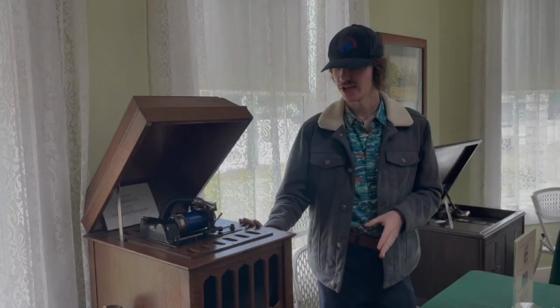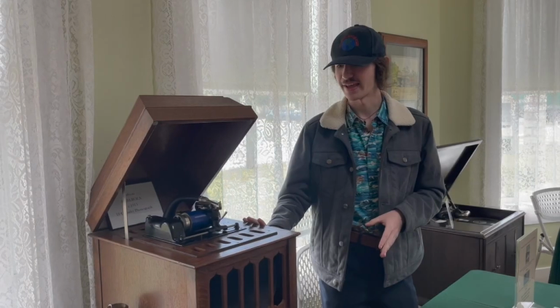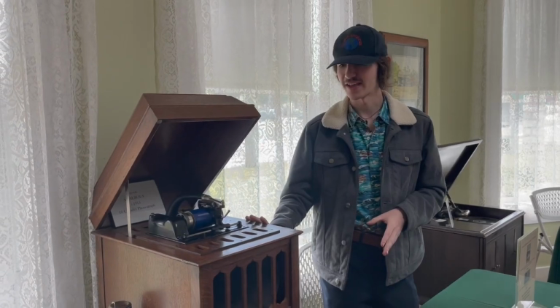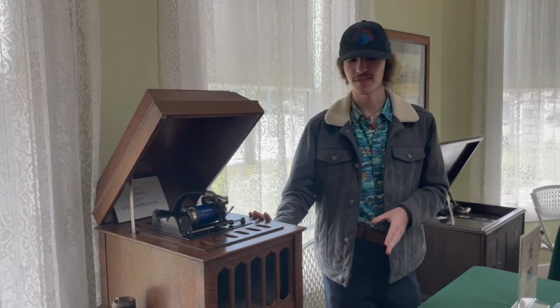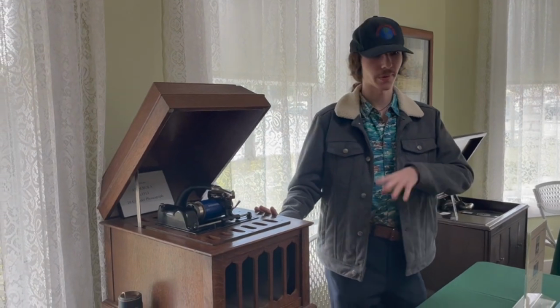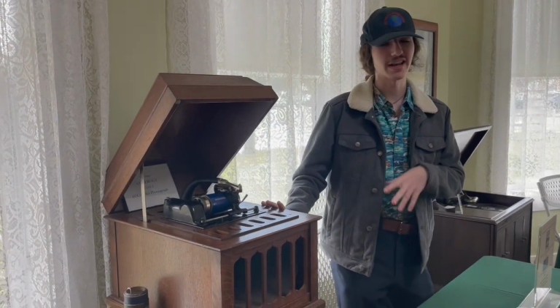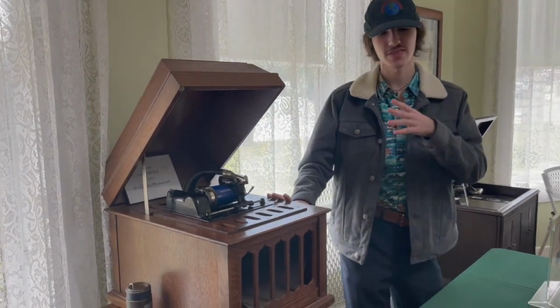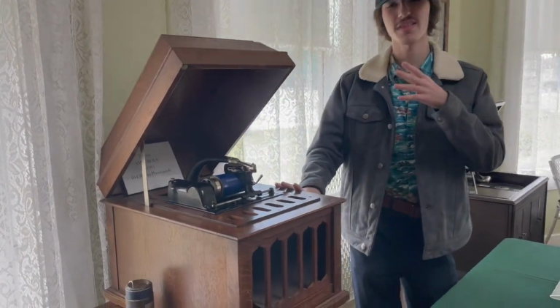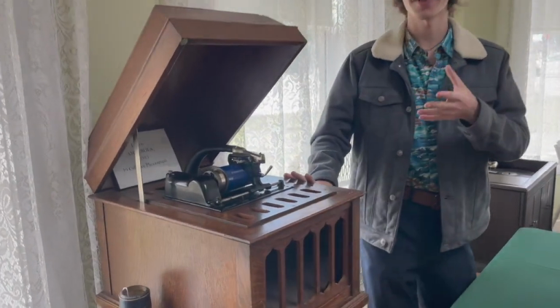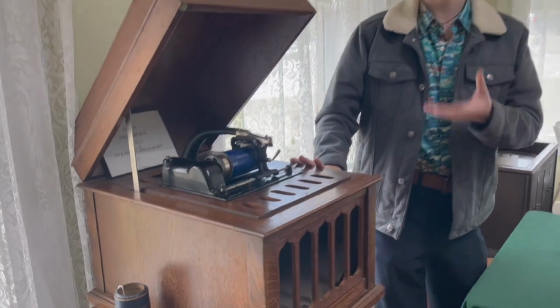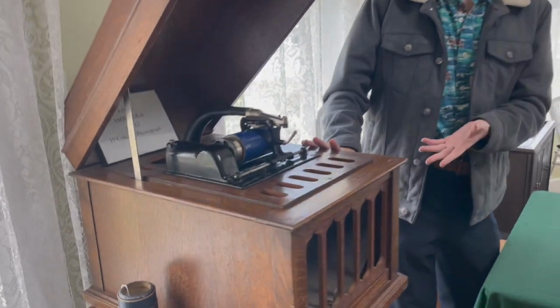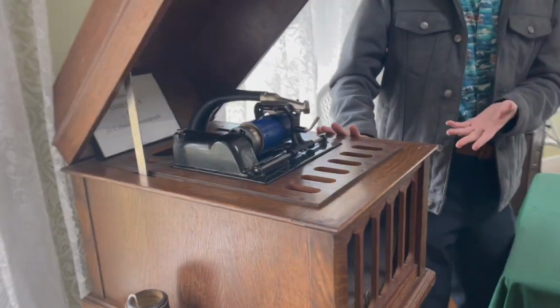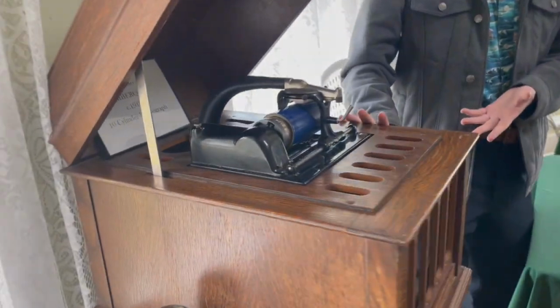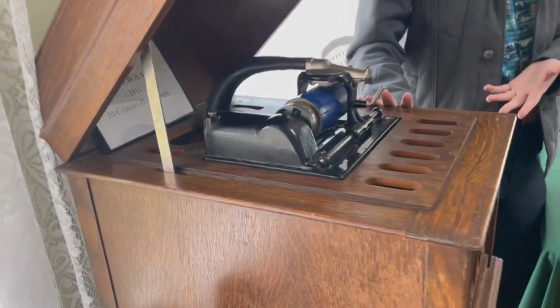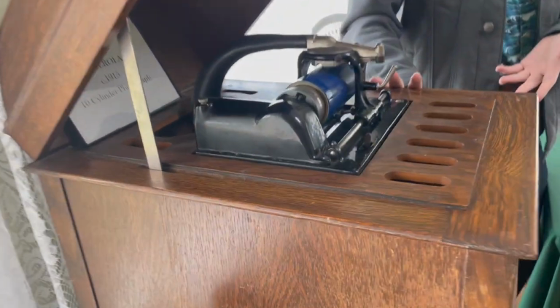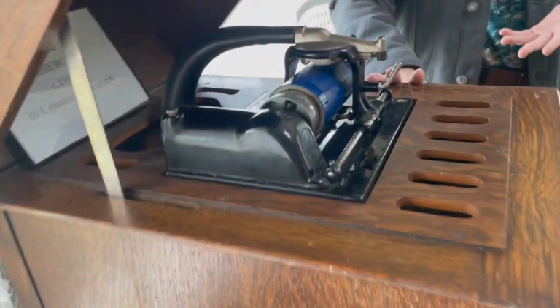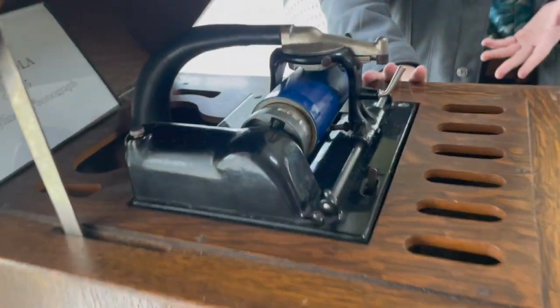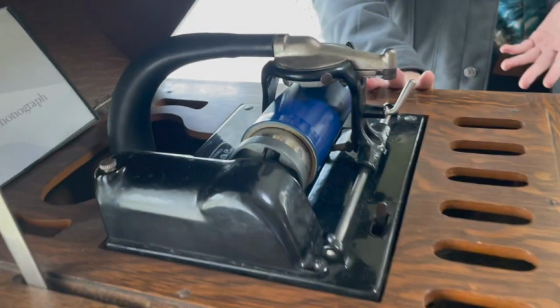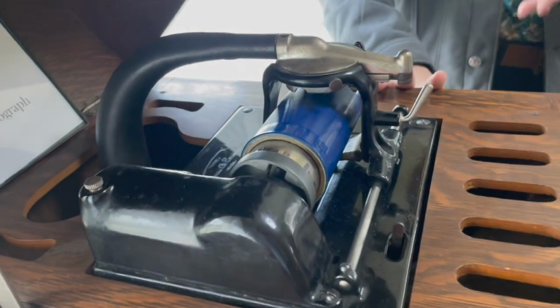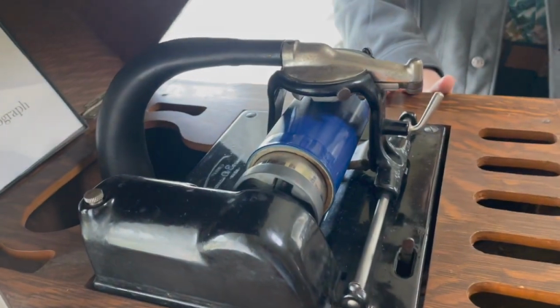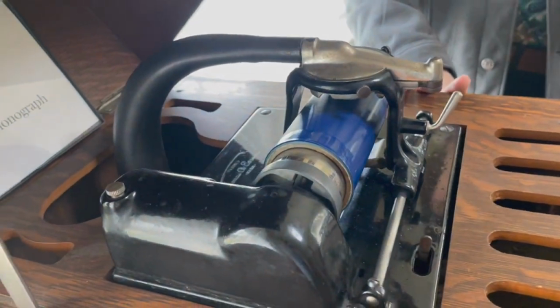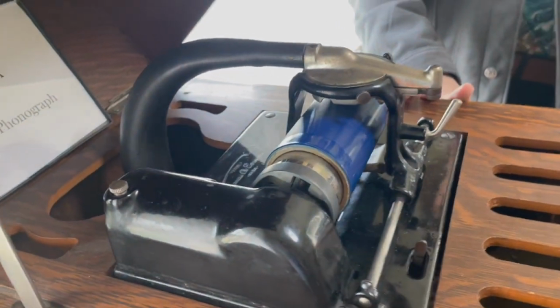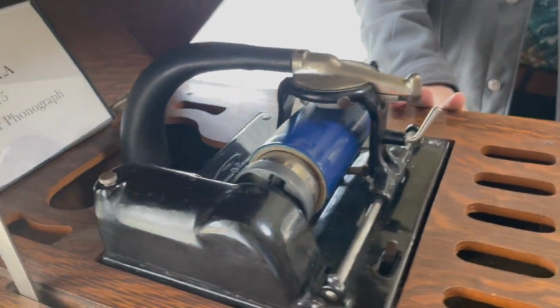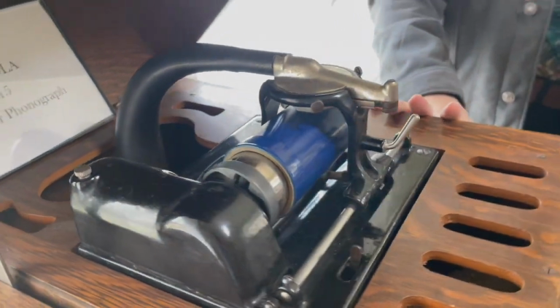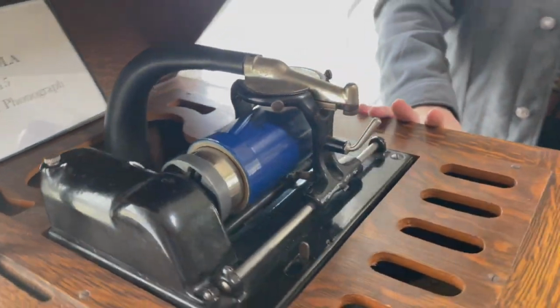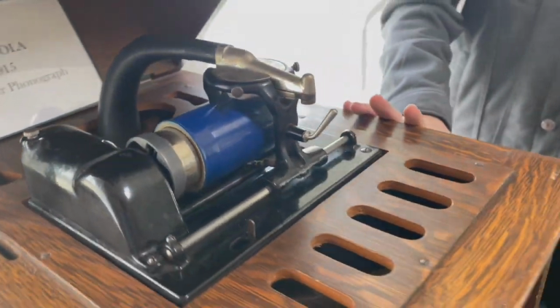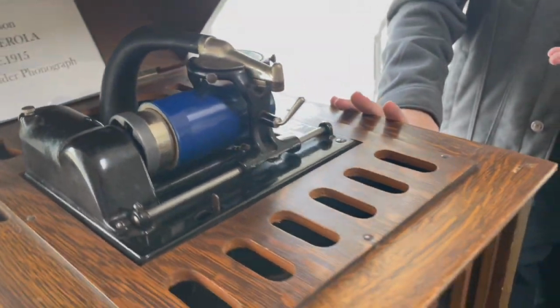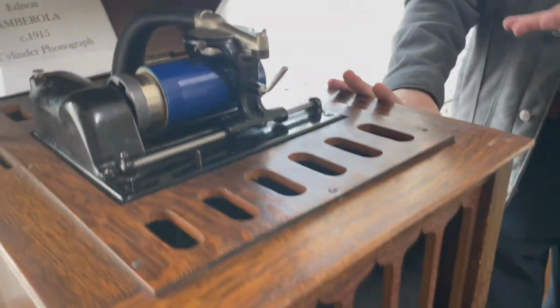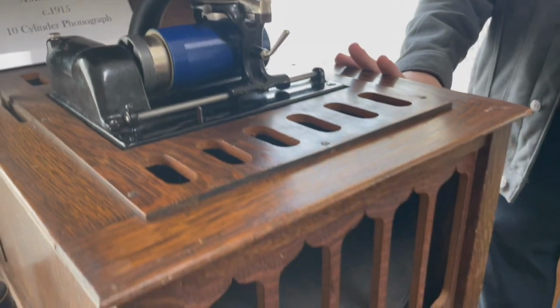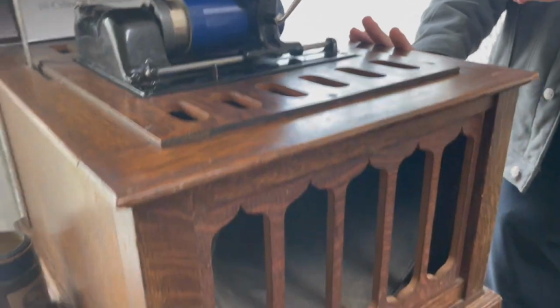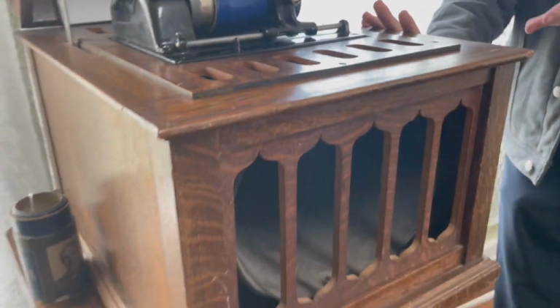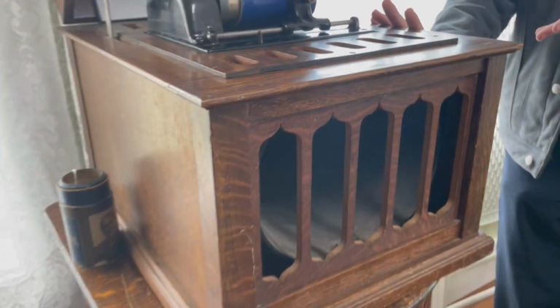This is related — it's not exactly a wax cylinder machine, but it's related to it. Here we have, instead of wax cylinders, we have celluloid cylinders.